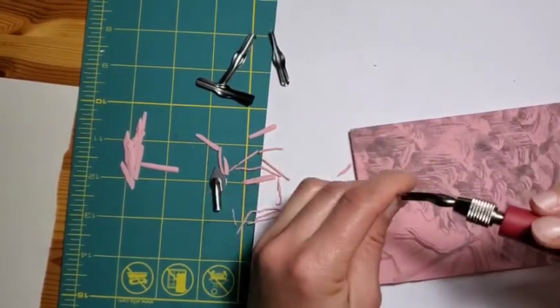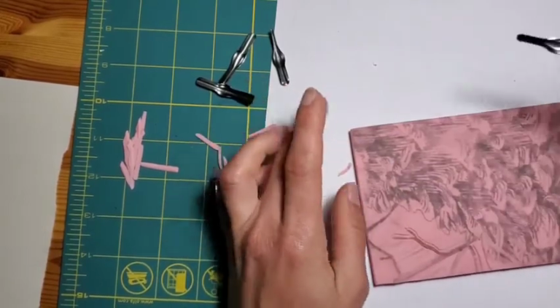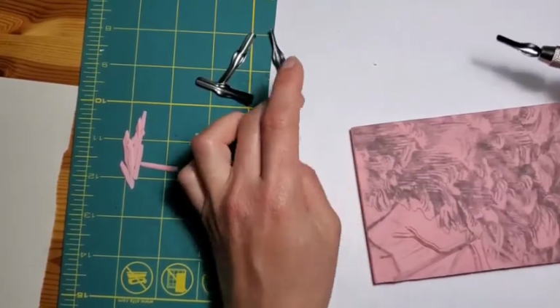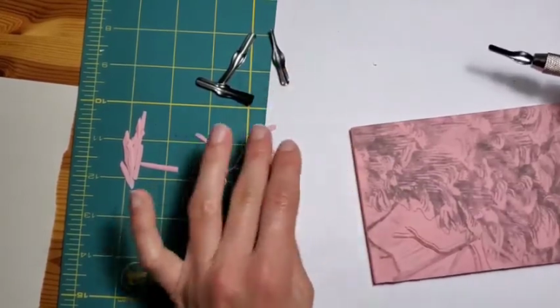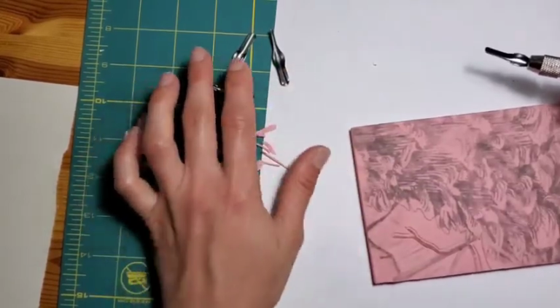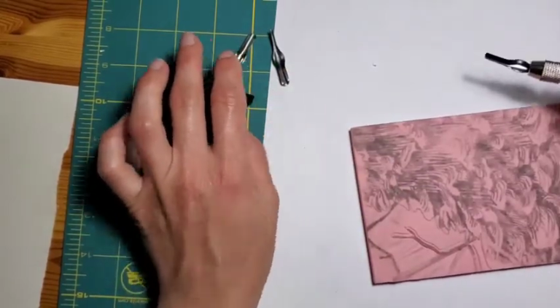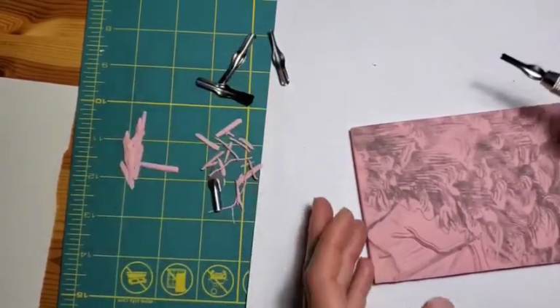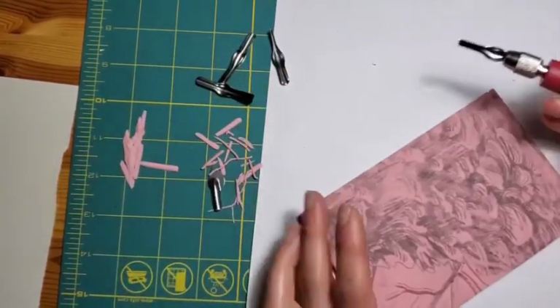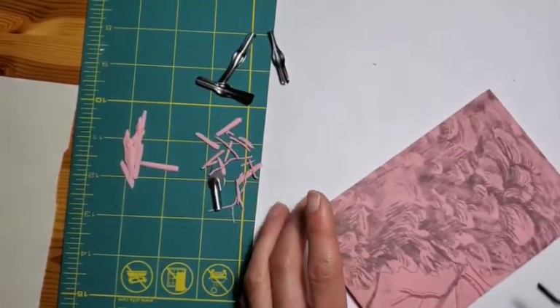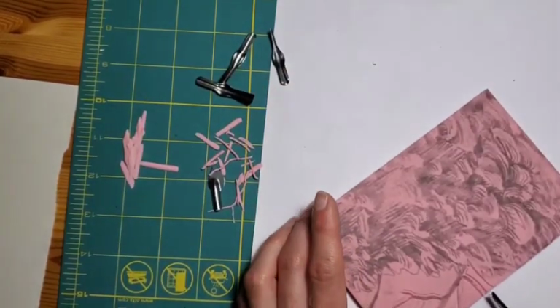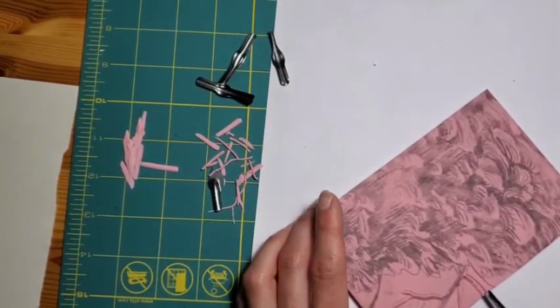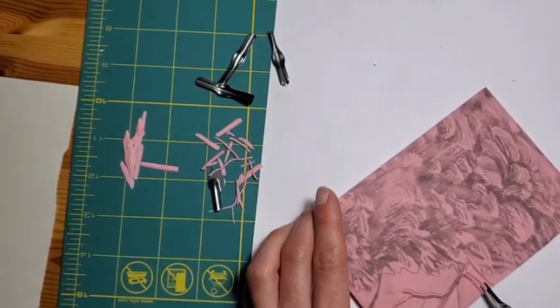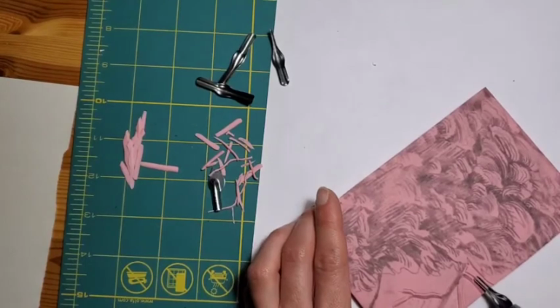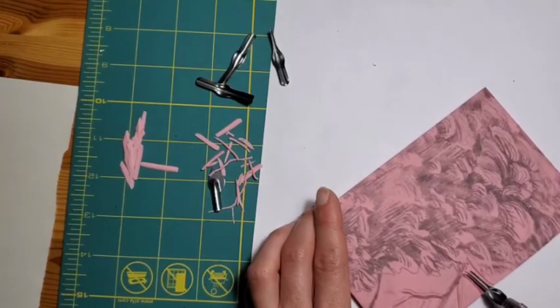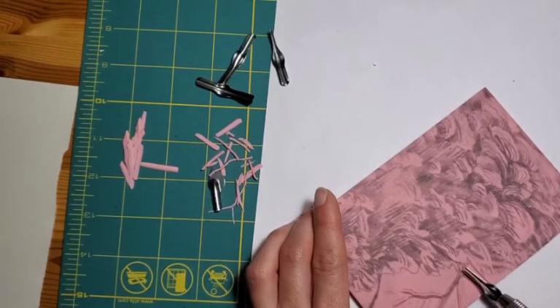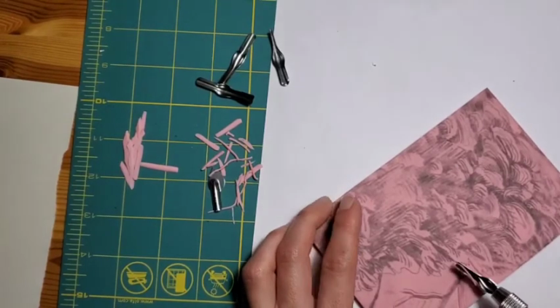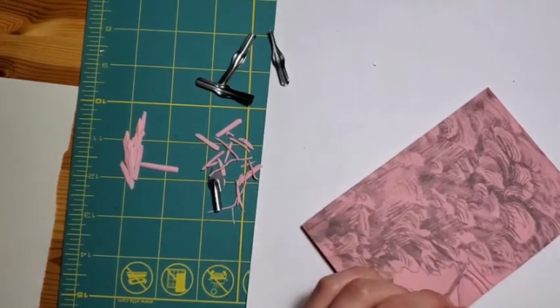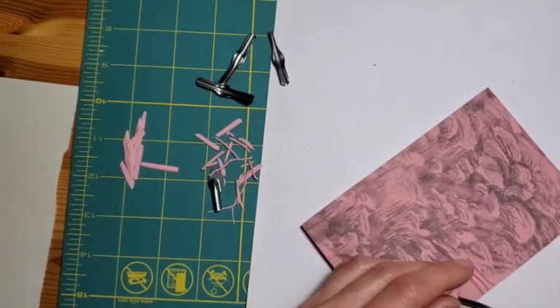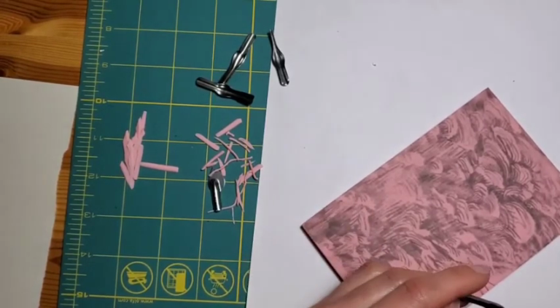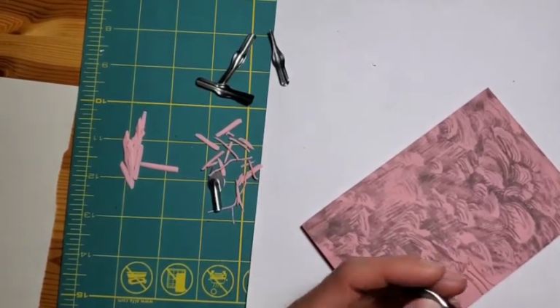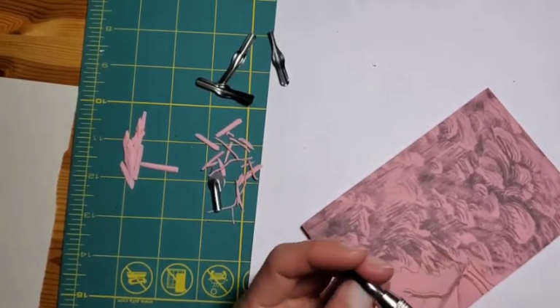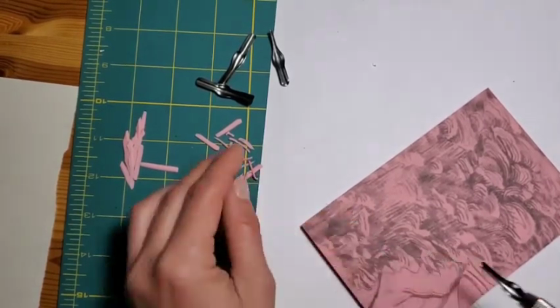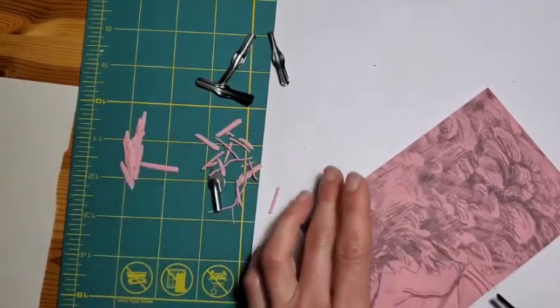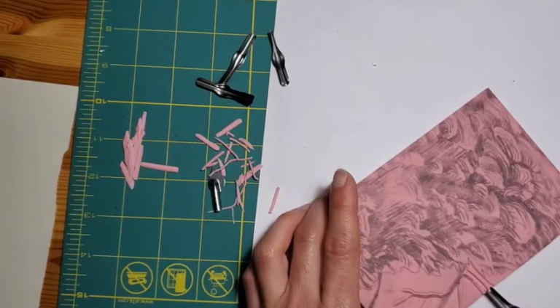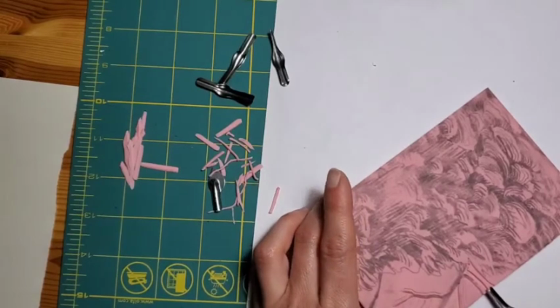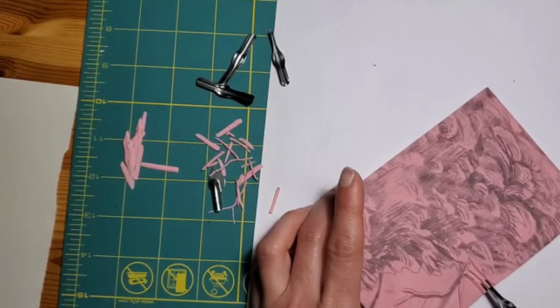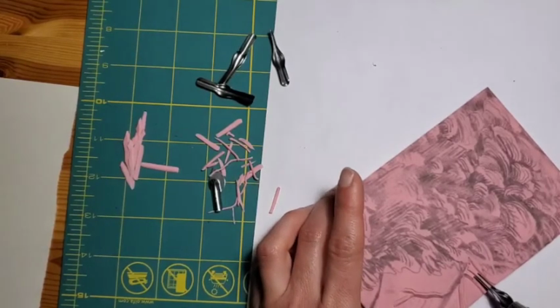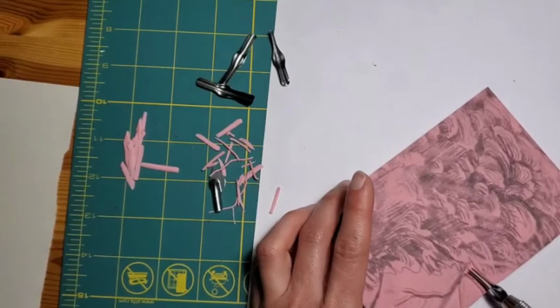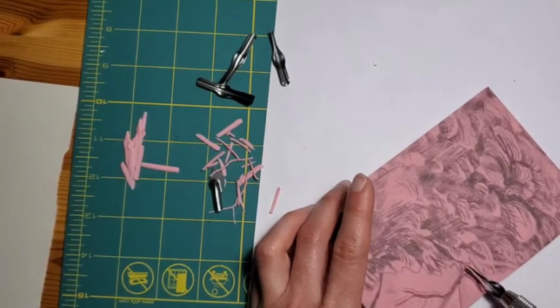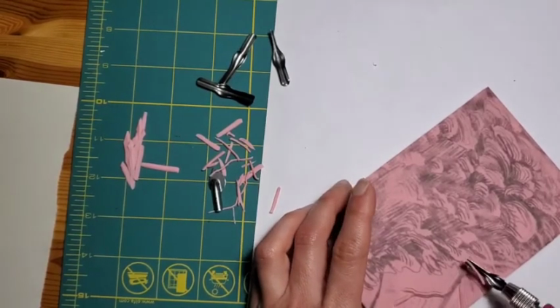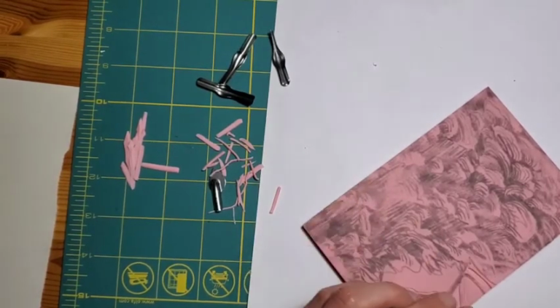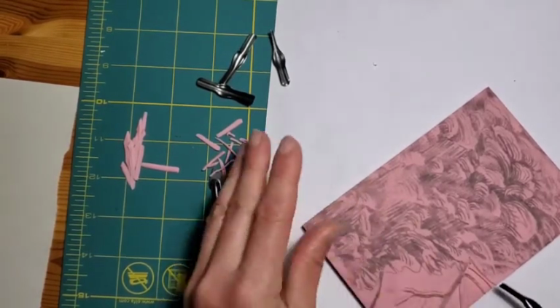Lino cuts are great for making things like cards. I know a lot of people are enjoying snail mail during the pandemic because it's kind of a nice way to feel like you're doing something personal and special for someone, even if you can't visit them.